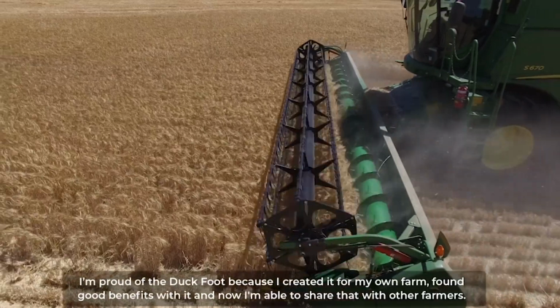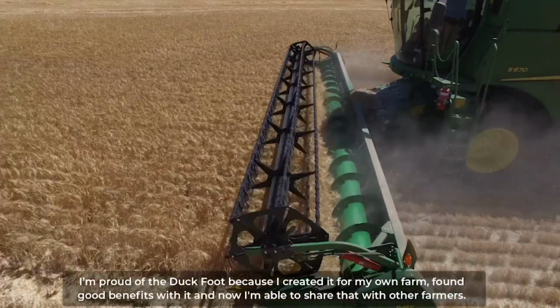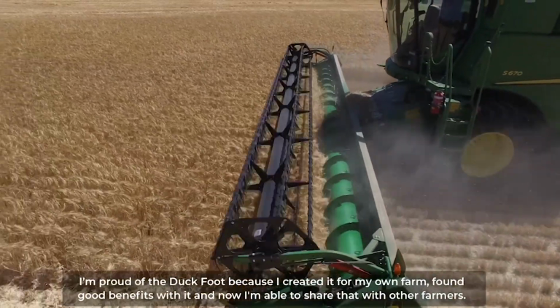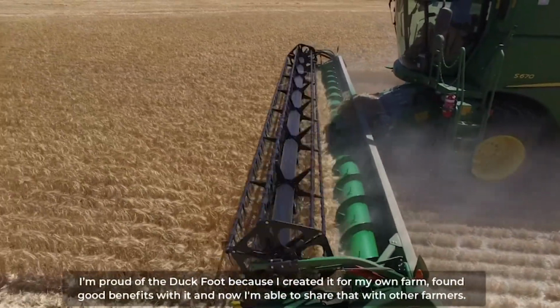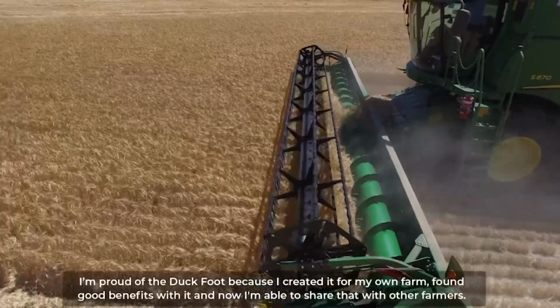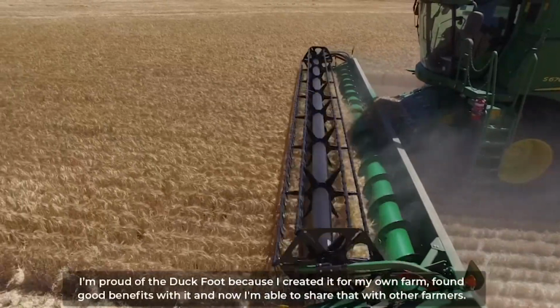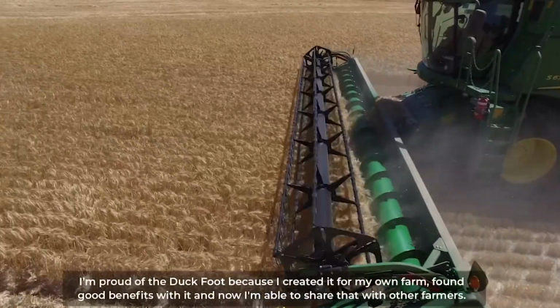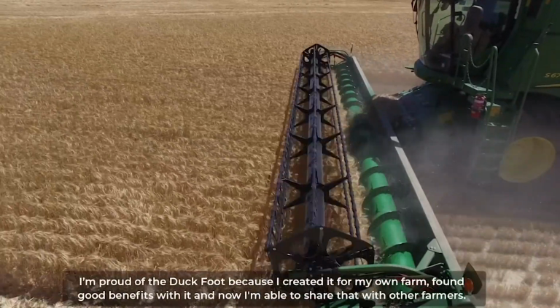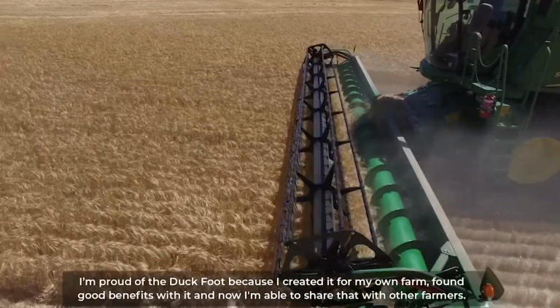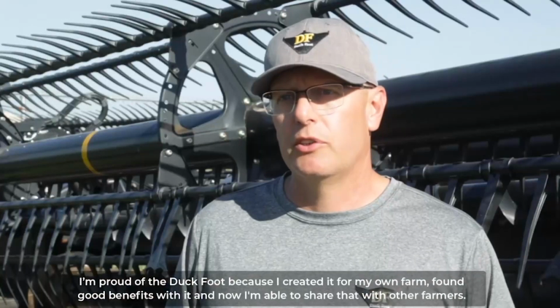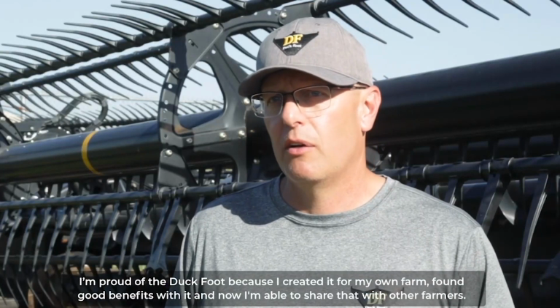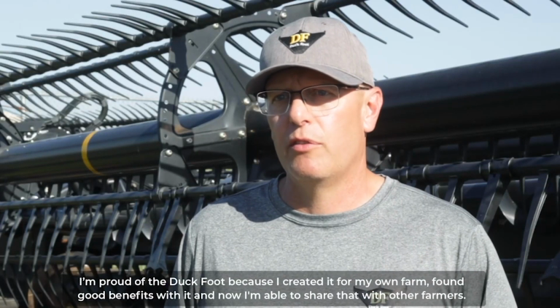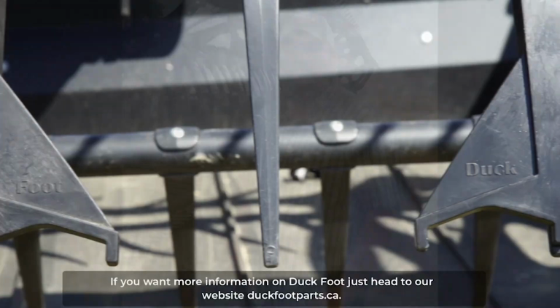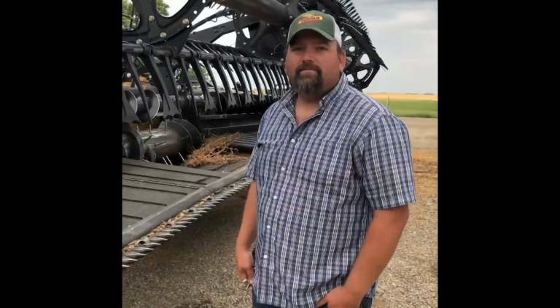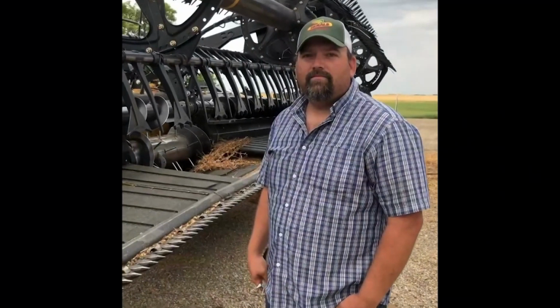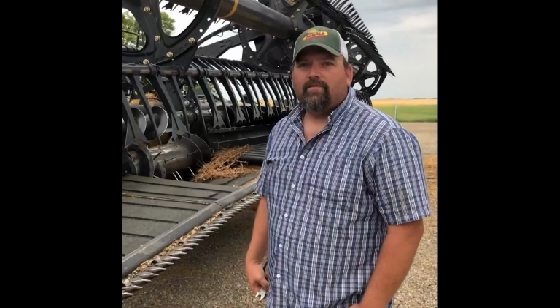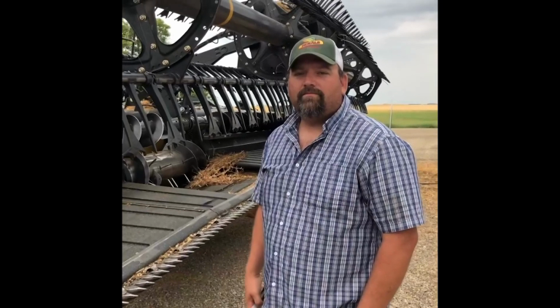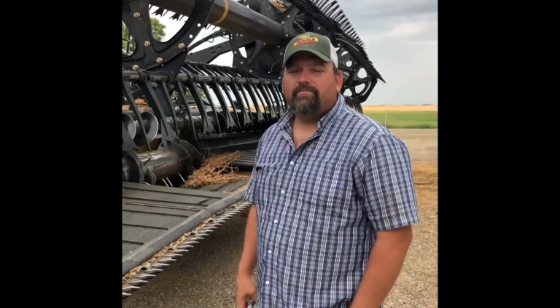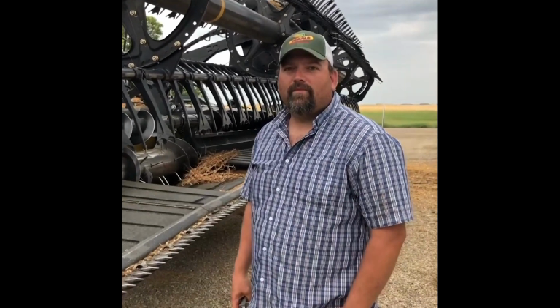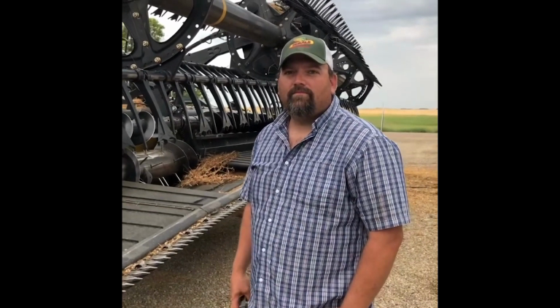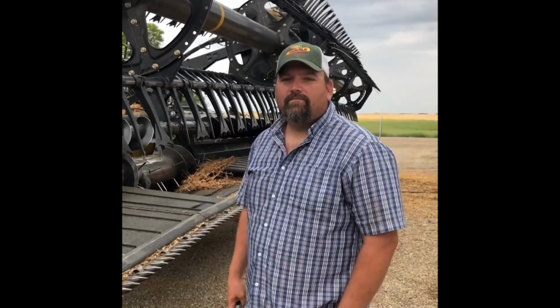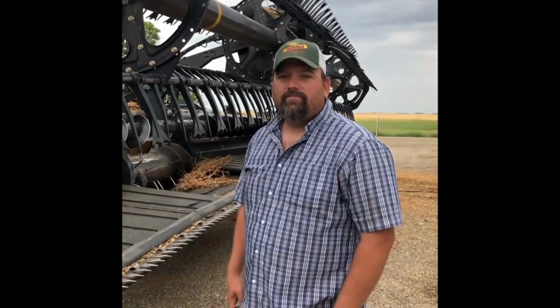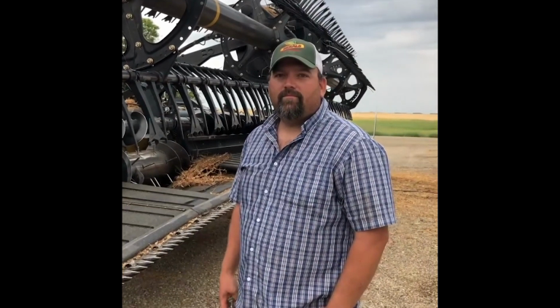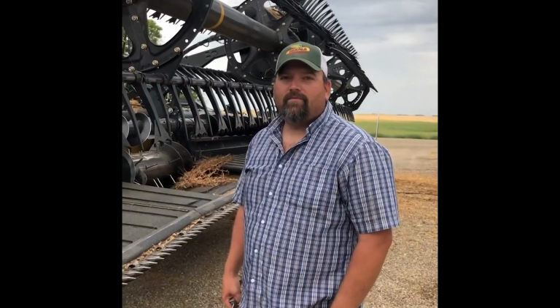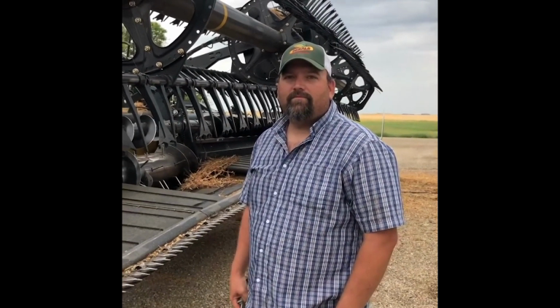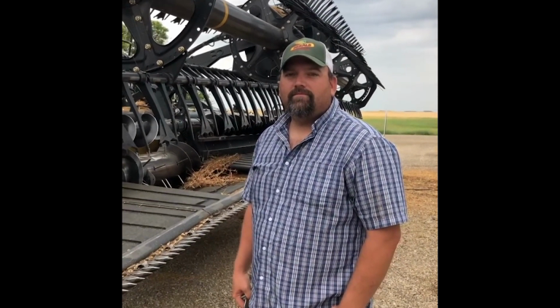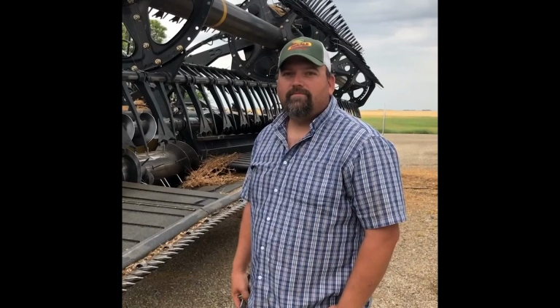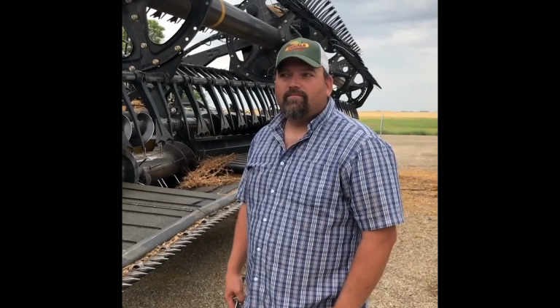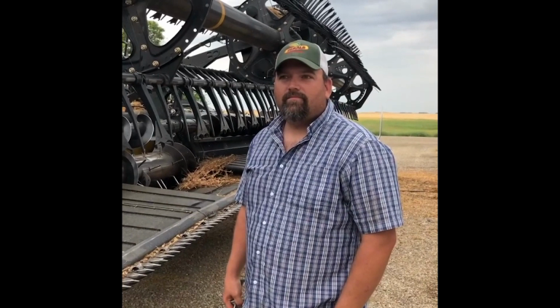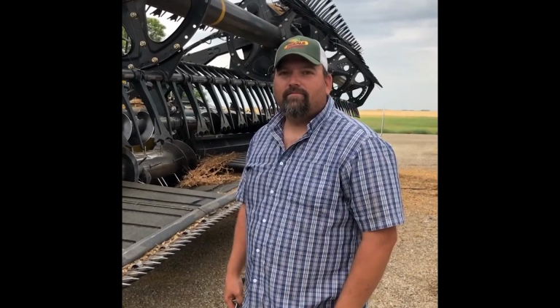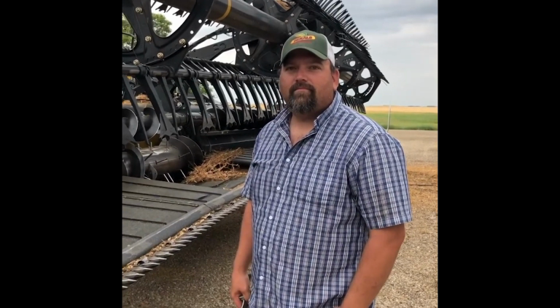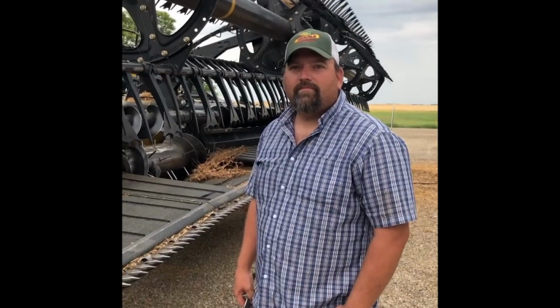I'm proud of the Duckfoot because I created it for my own farm, found good benefits with it and now I'm able to share that with other farmers. I'm here today with Sean Edwards of Edwards Acres in the Comus.